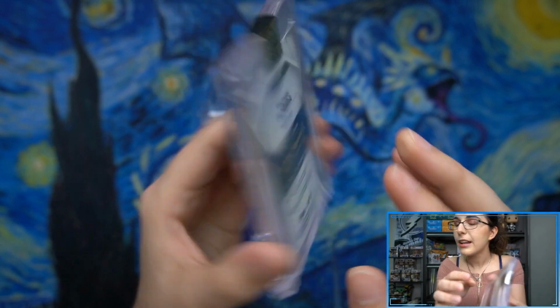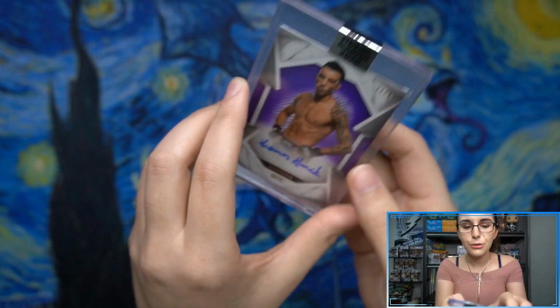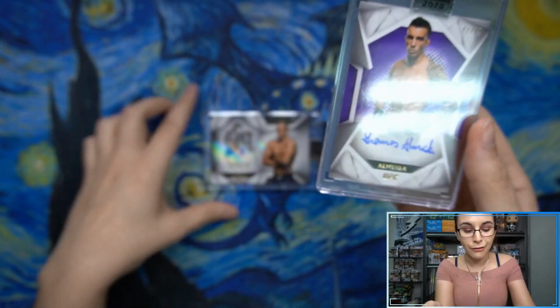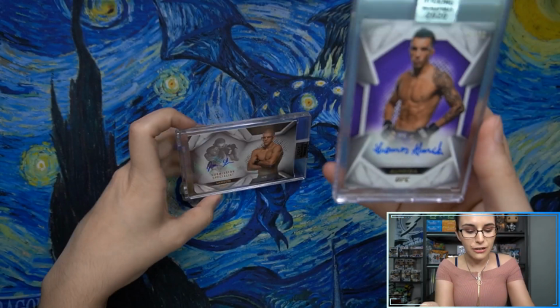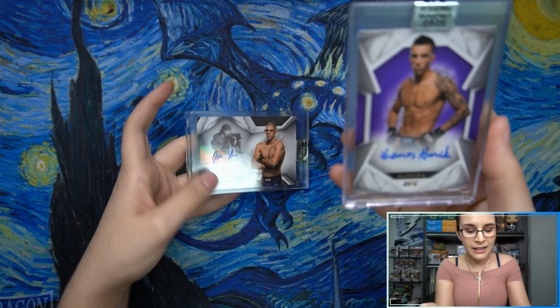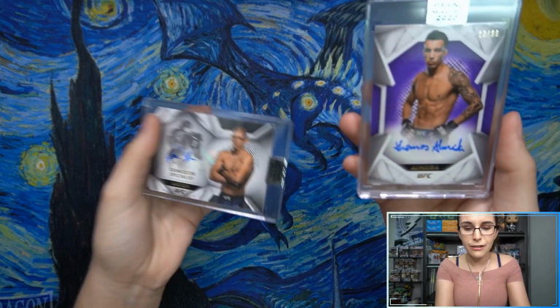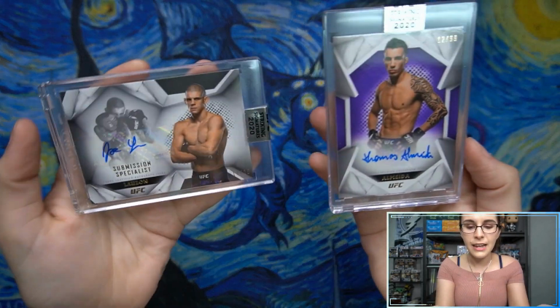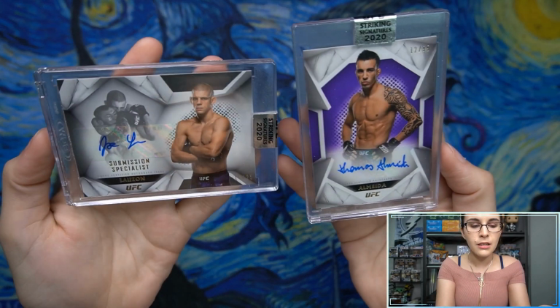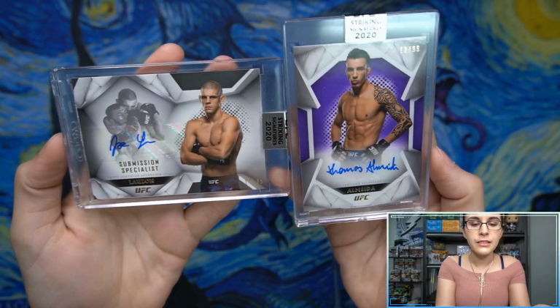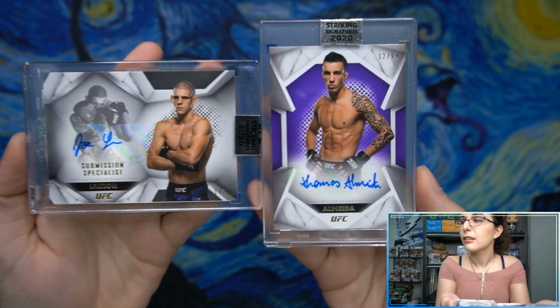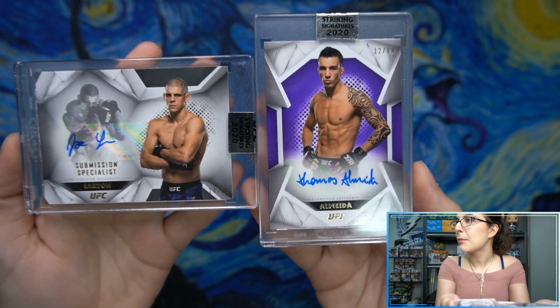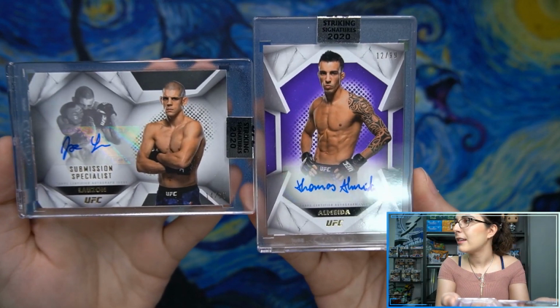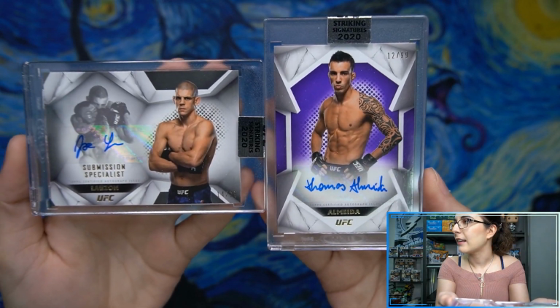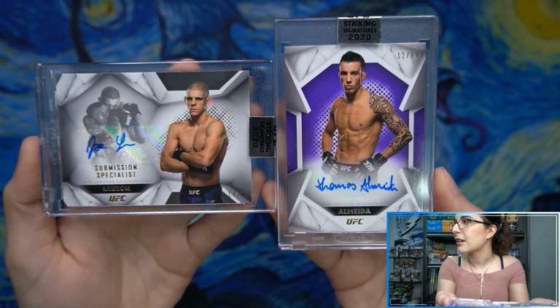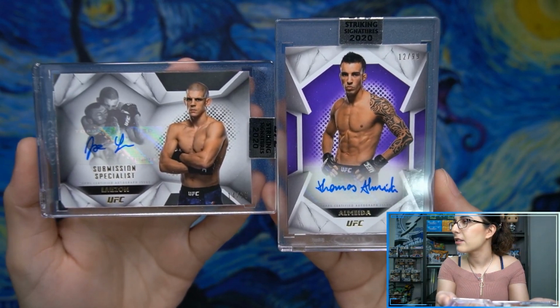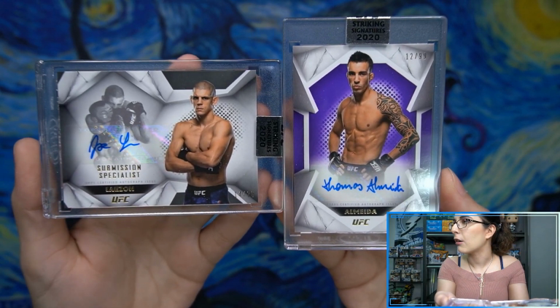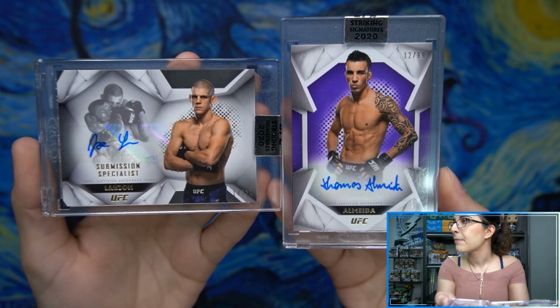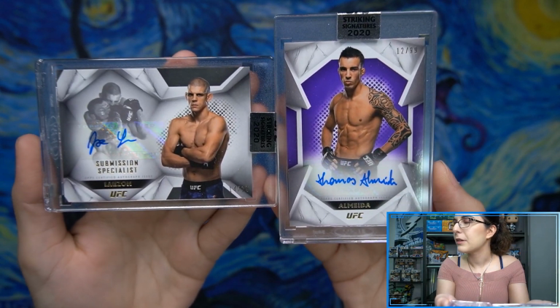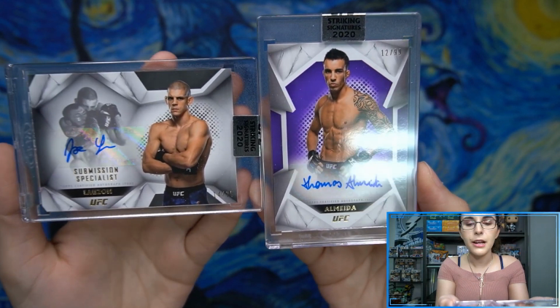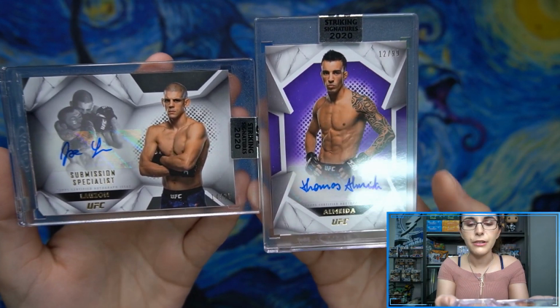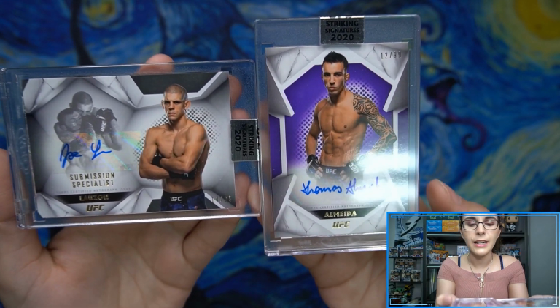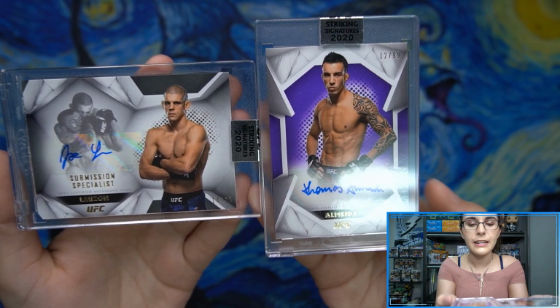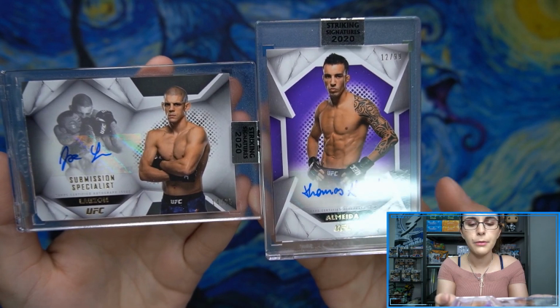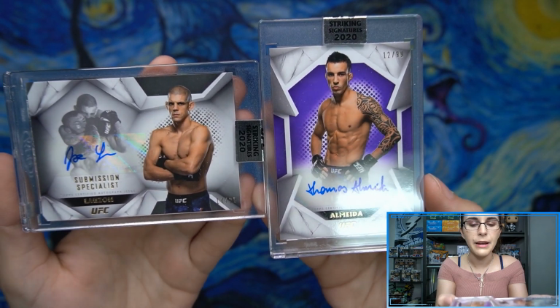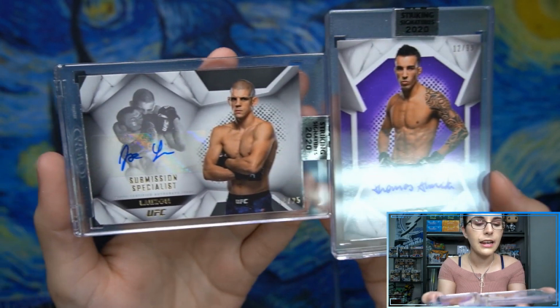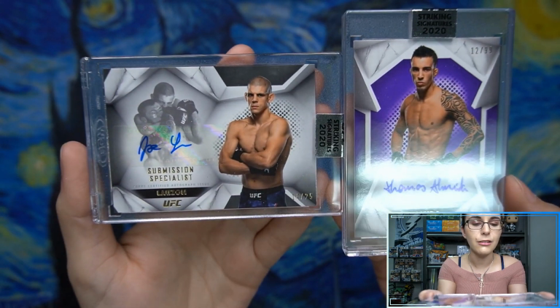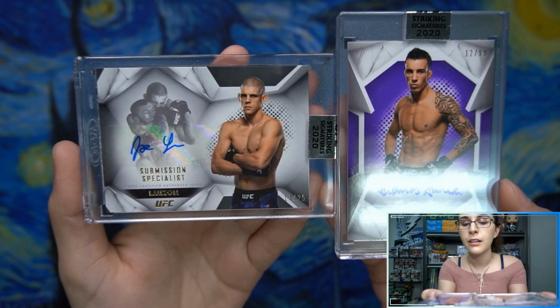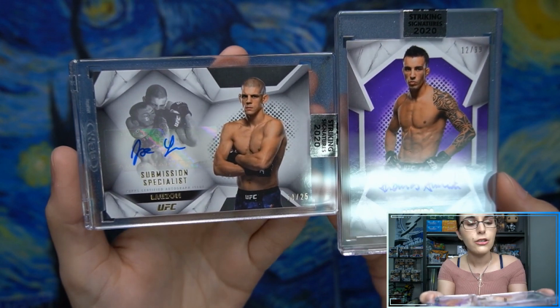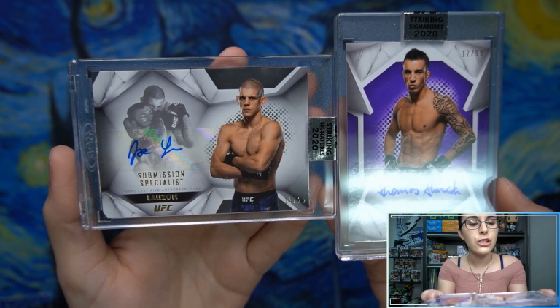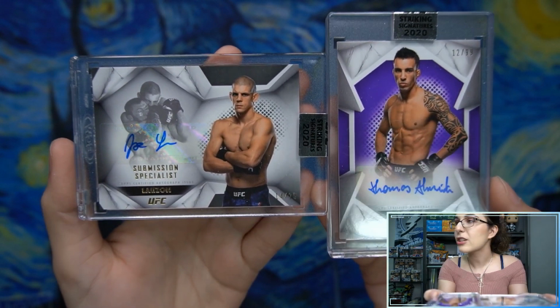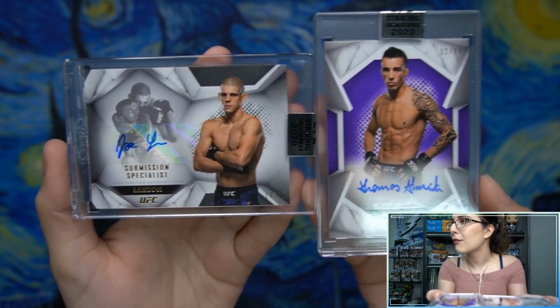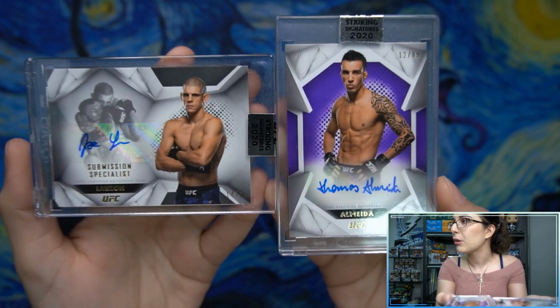So that is cool. Unfortunately, I don't recognize either of these names. But it is lower numbered than that Alexa Grasso auto we opened up in our box preview — out of 99 here. Purple Almeida, and that Lausanne Submission Specialist auto out of 25.